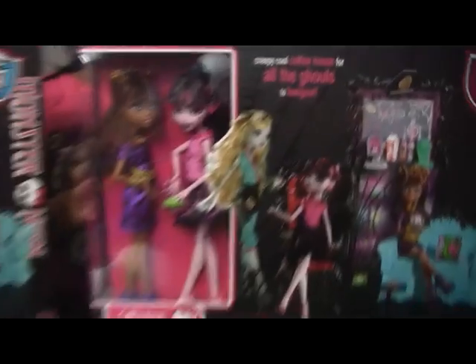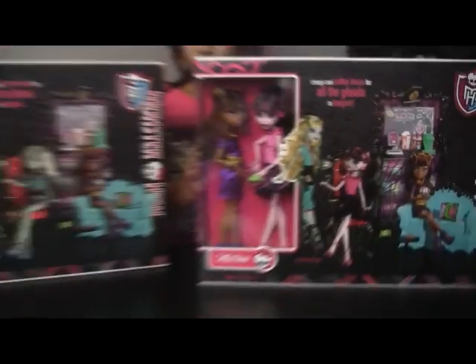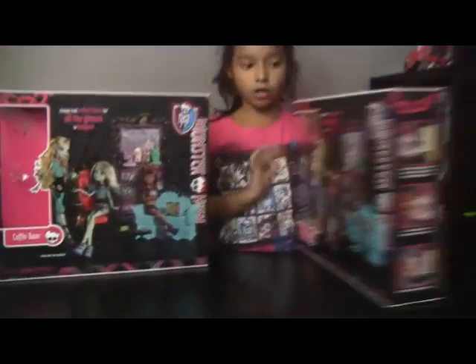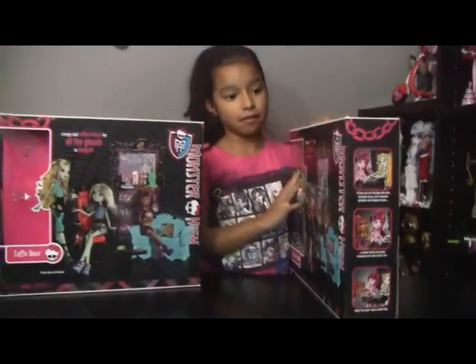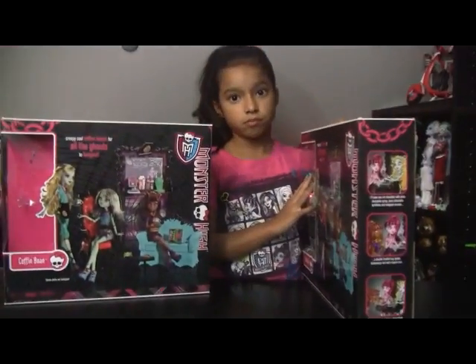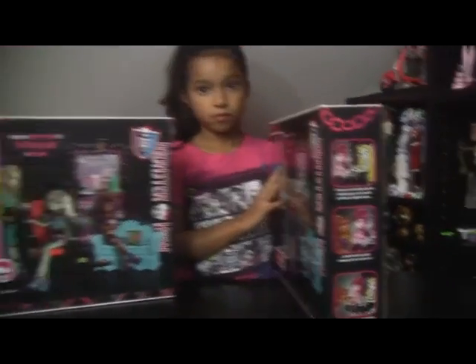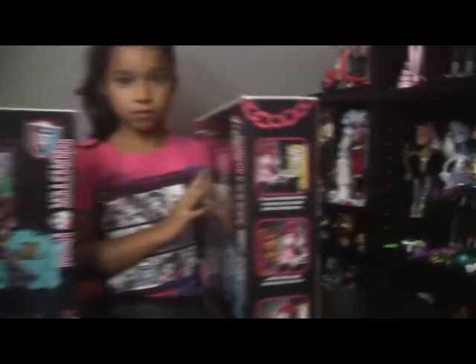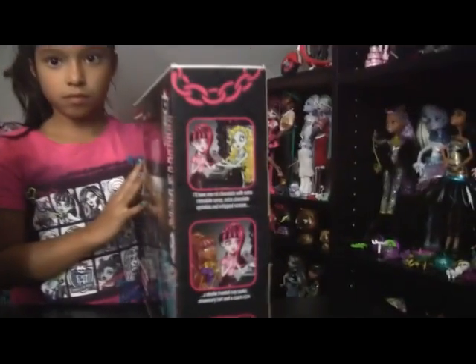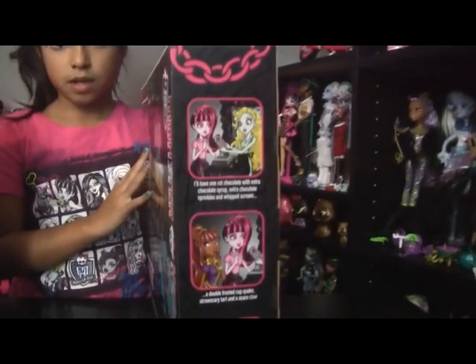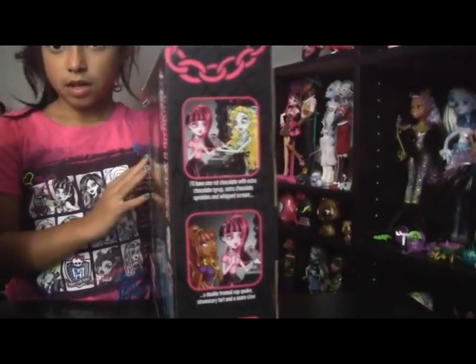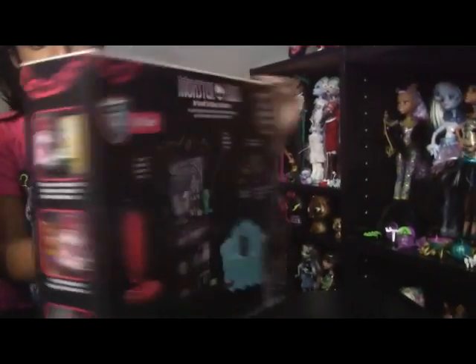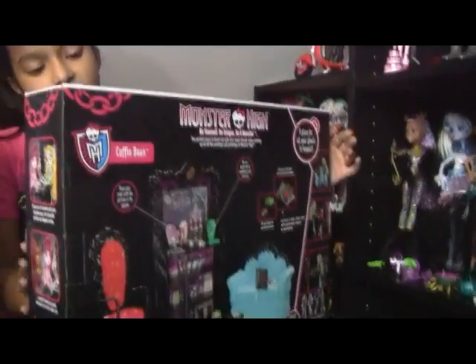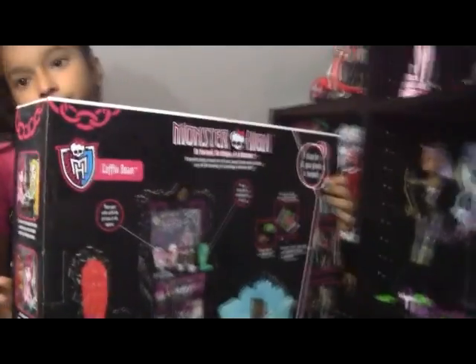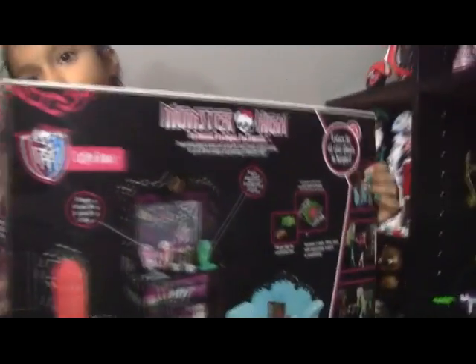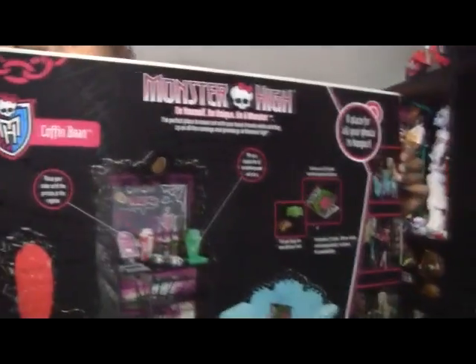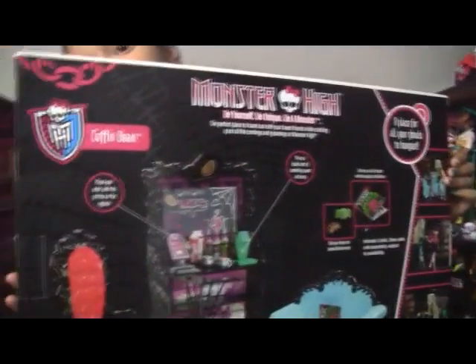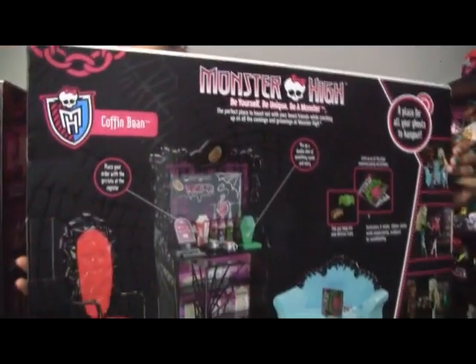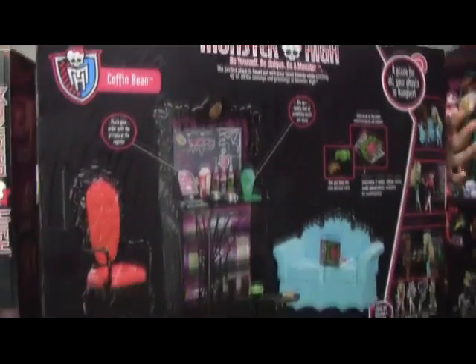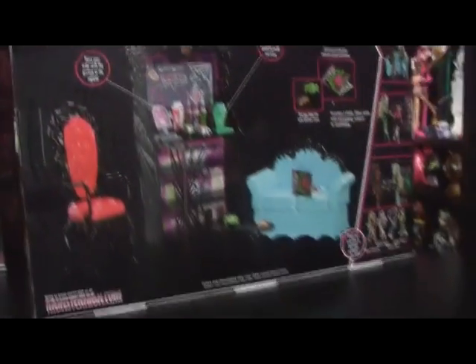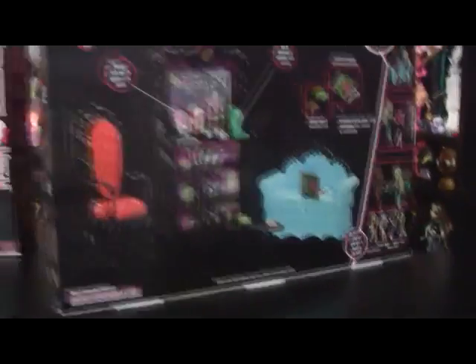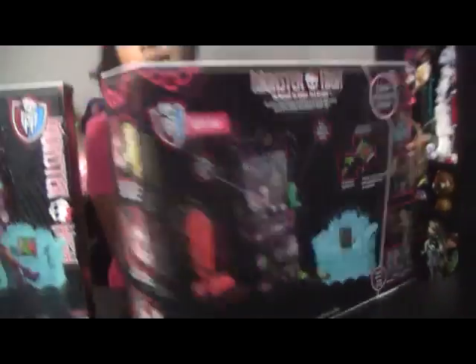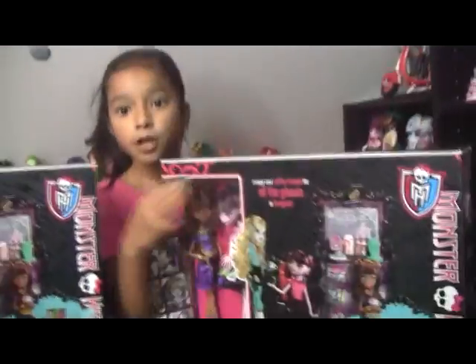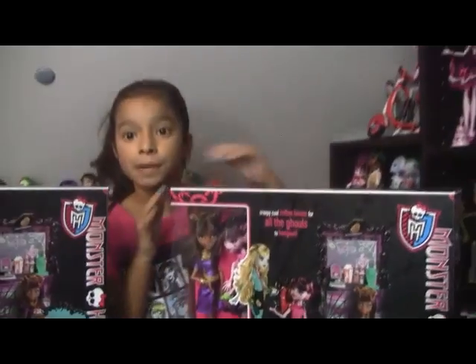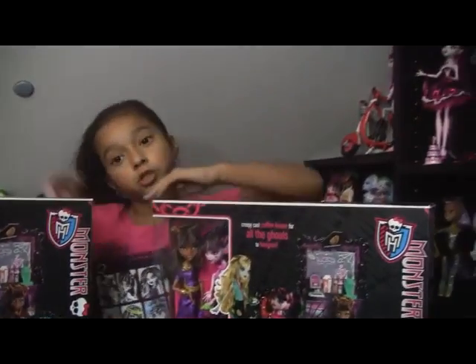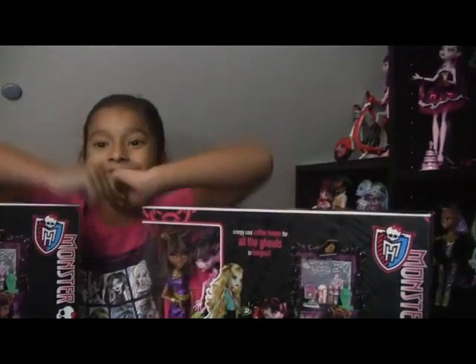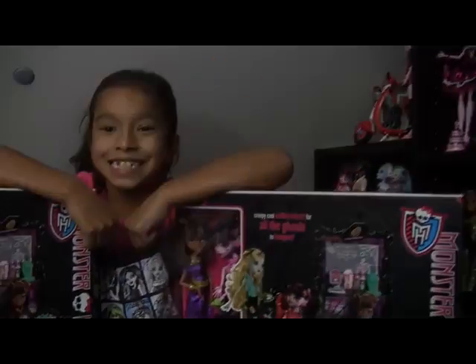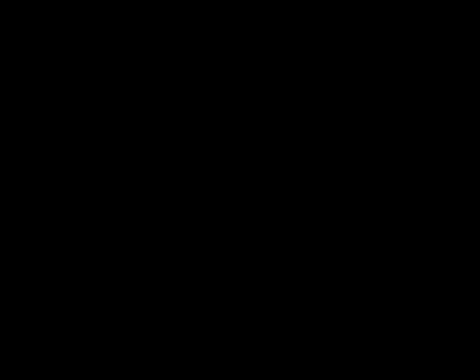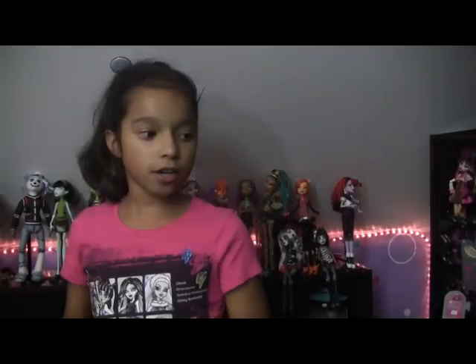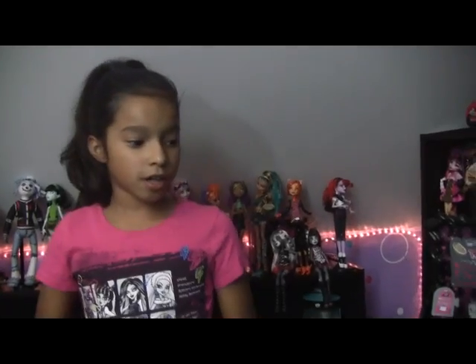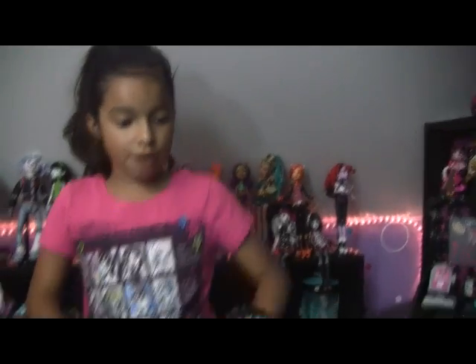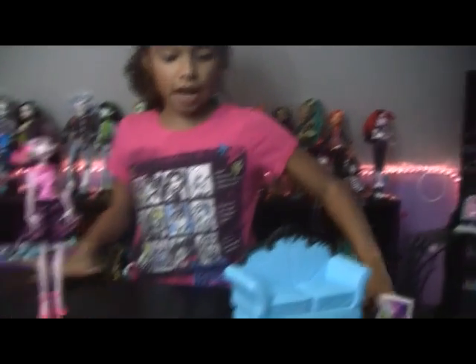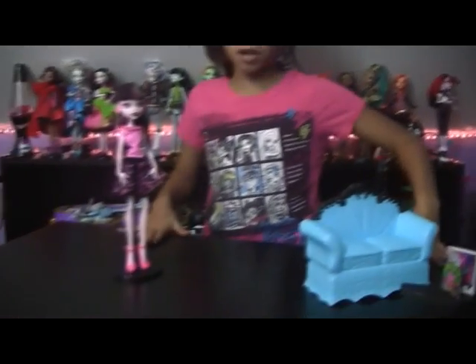The sides are the same and the back is the same. Now we're going to open the two dolls — and here is everything out of the box.